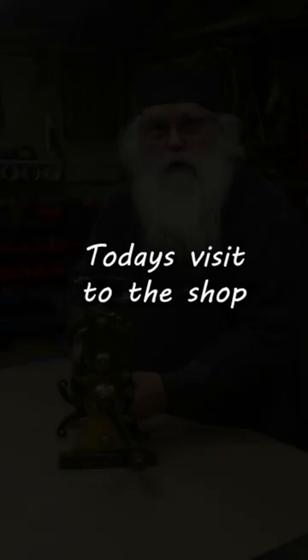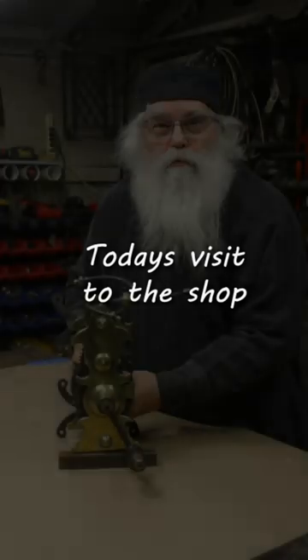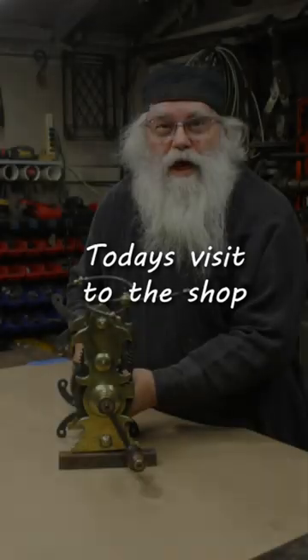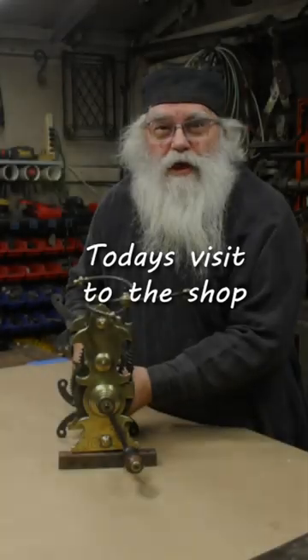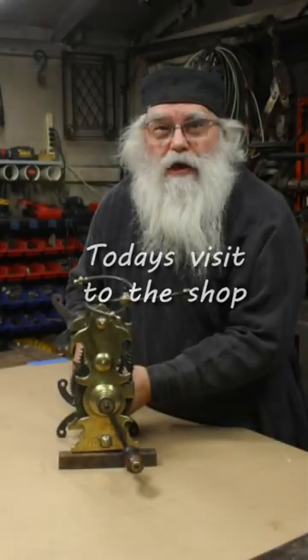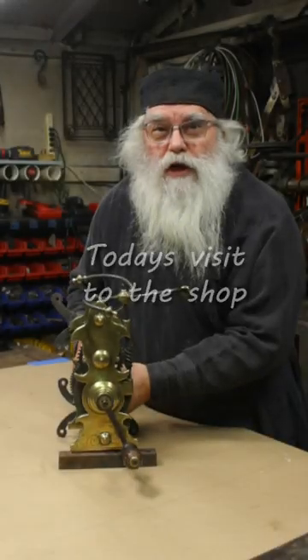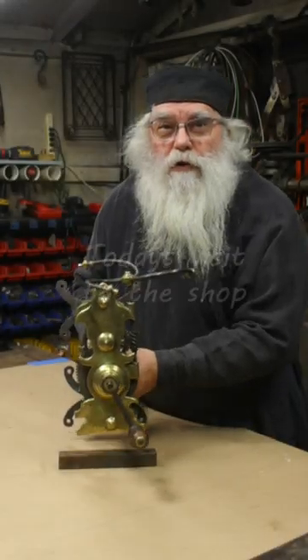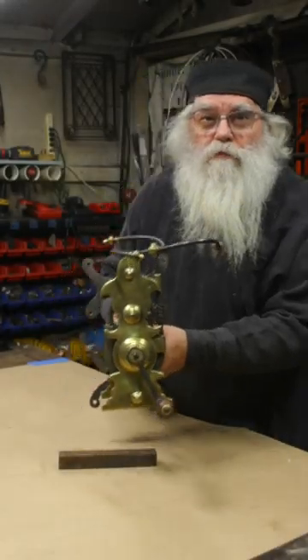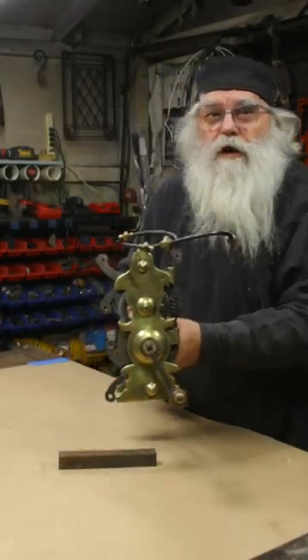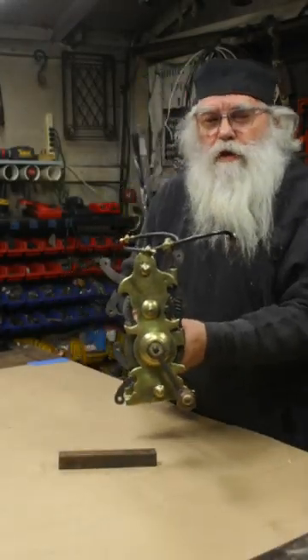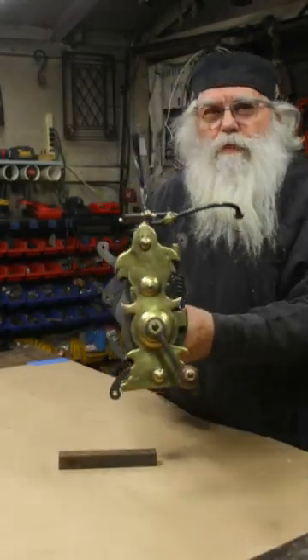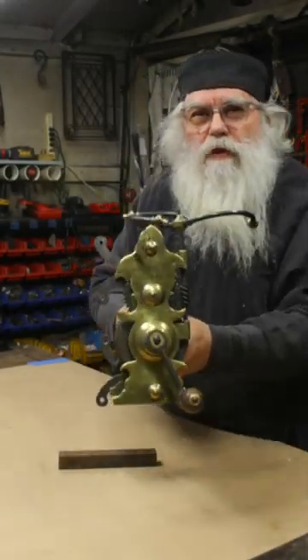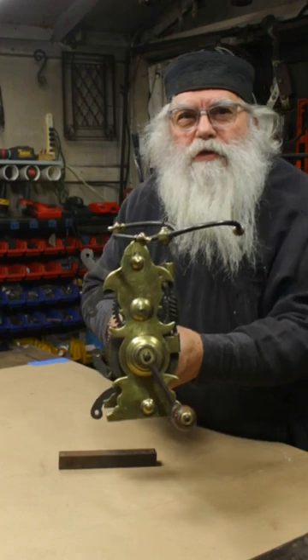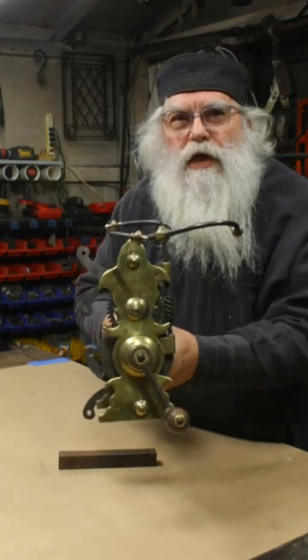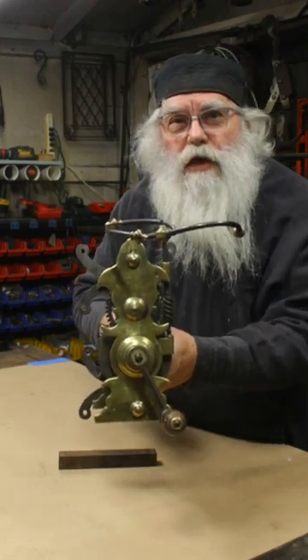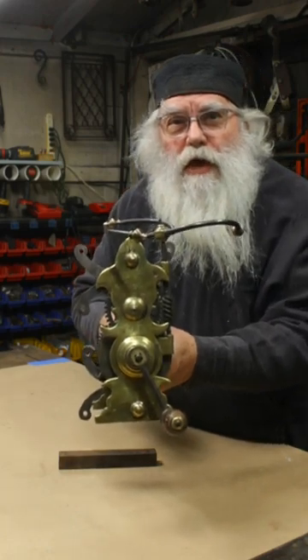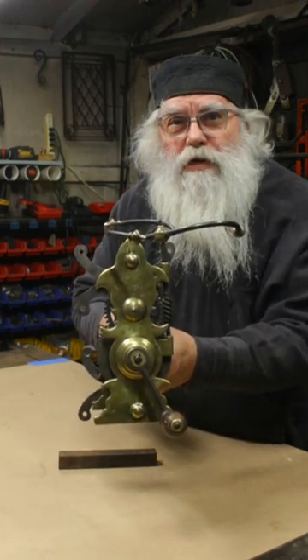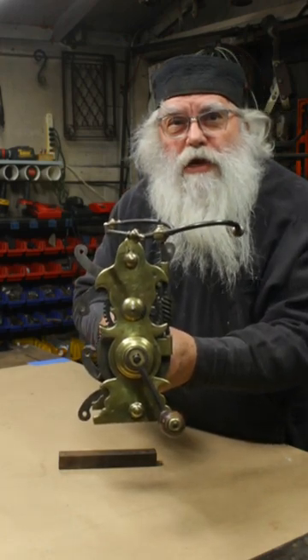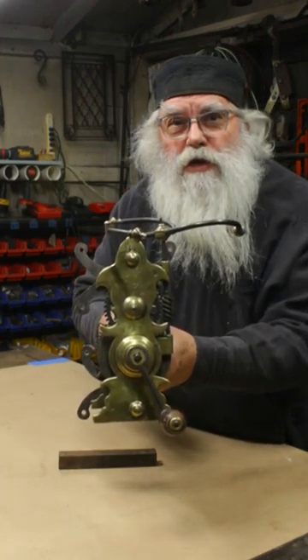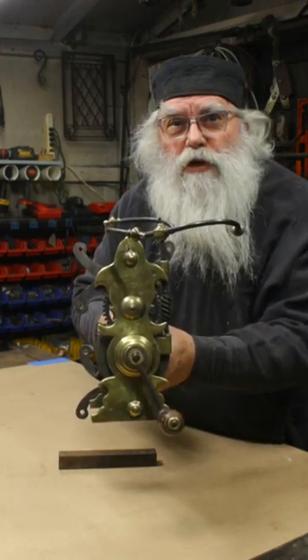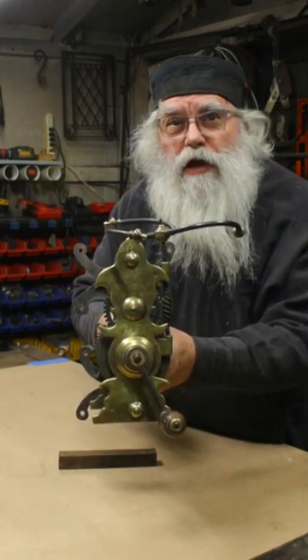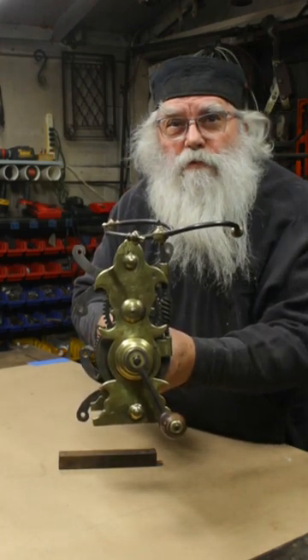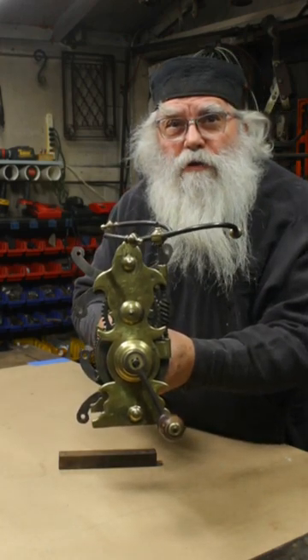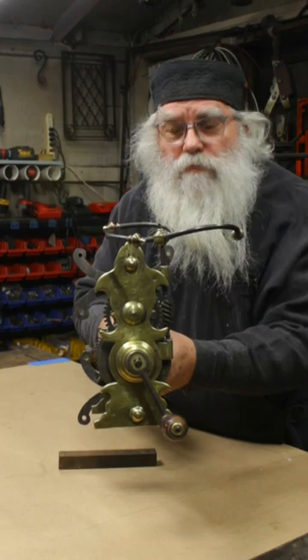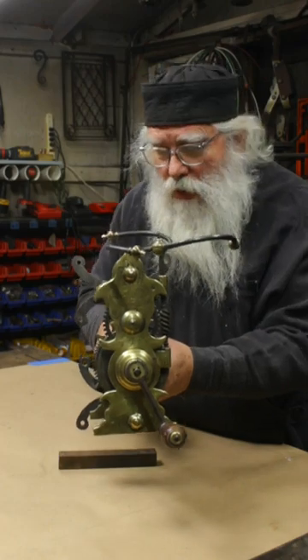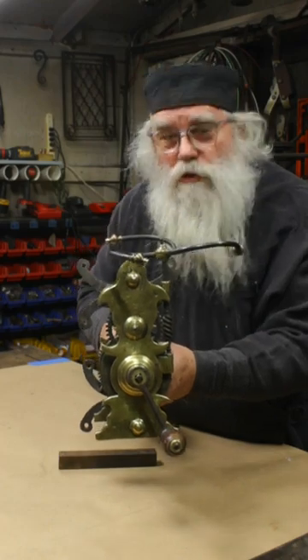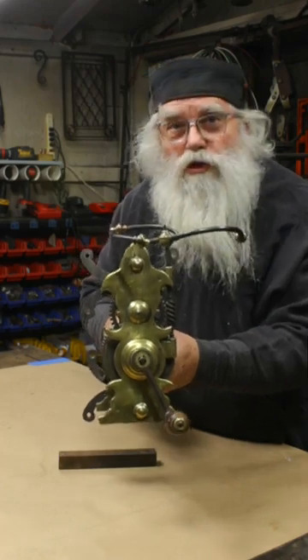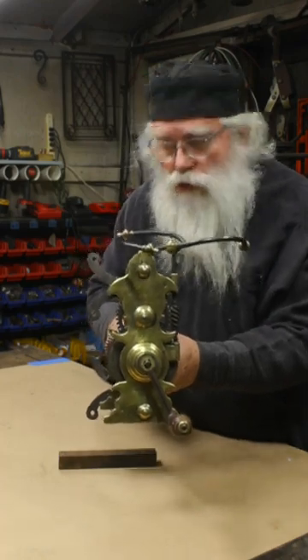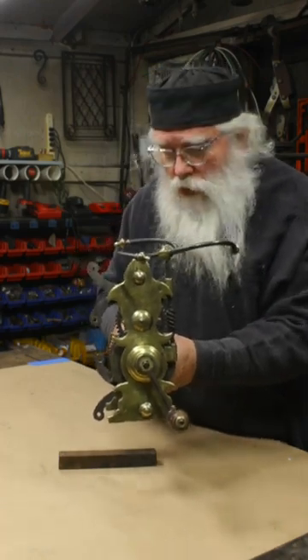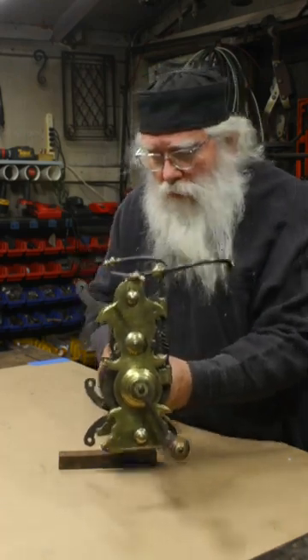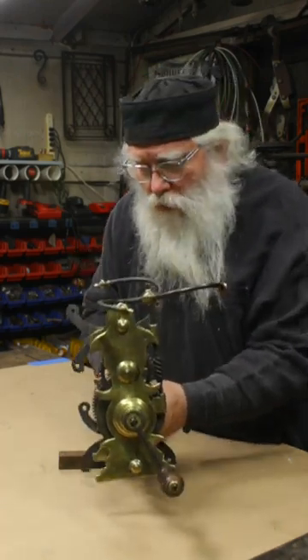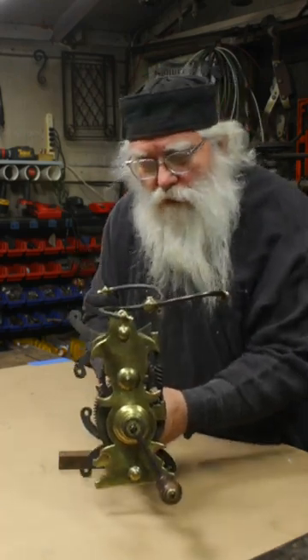Look what we have today in the shop for restoration. This is an 18th century Spitjack from England, and it was used to operate the rotisserie.